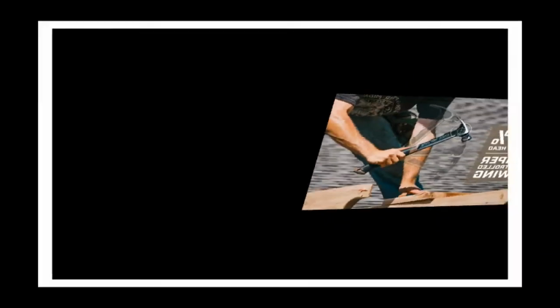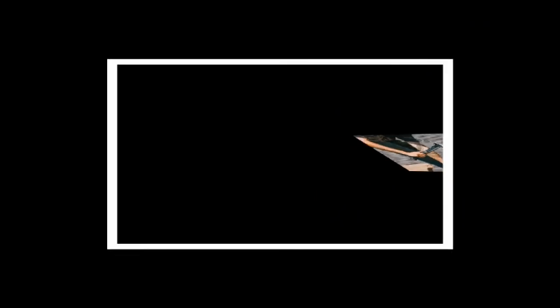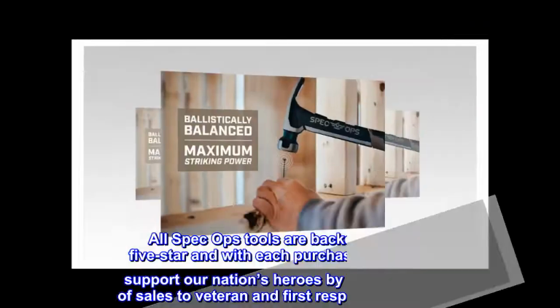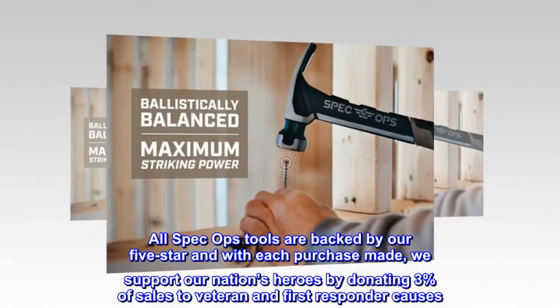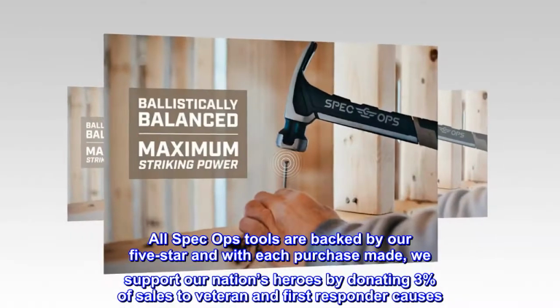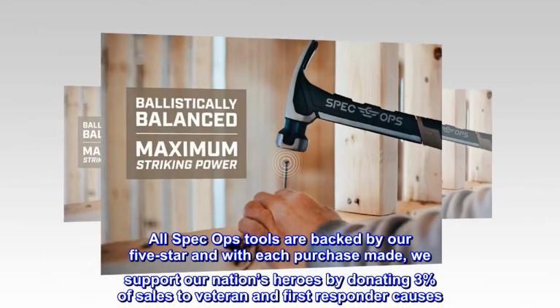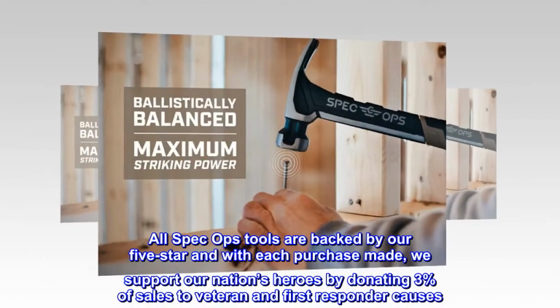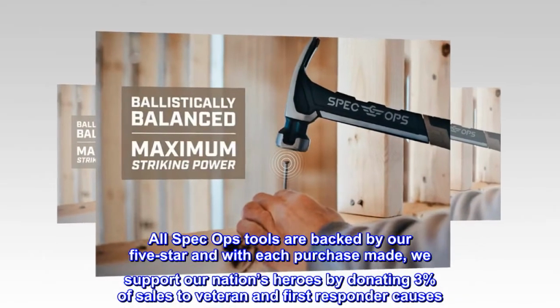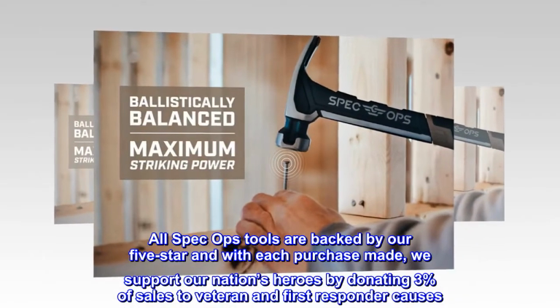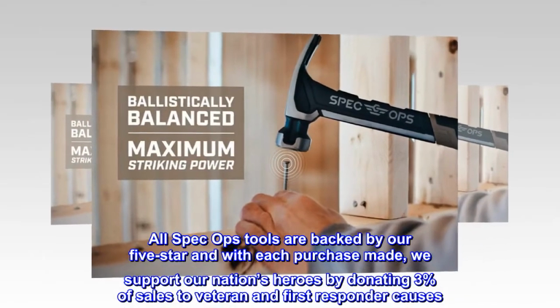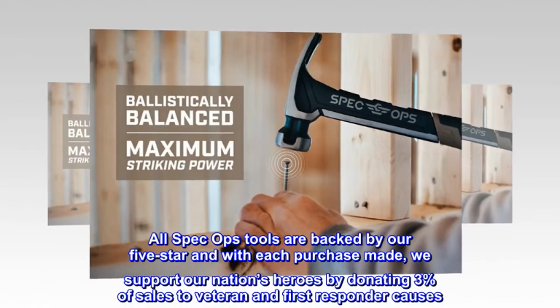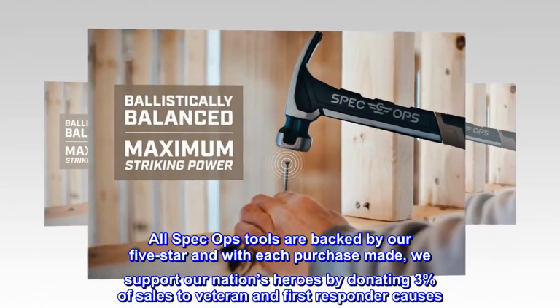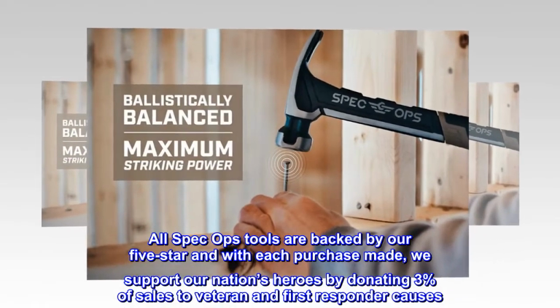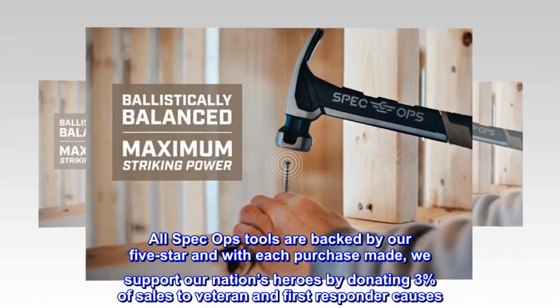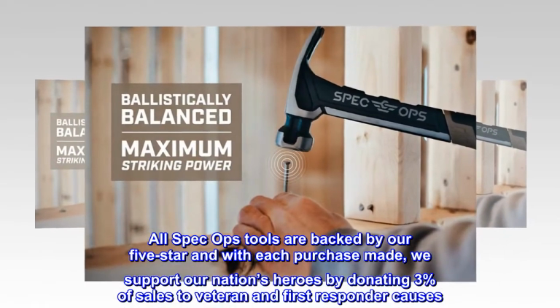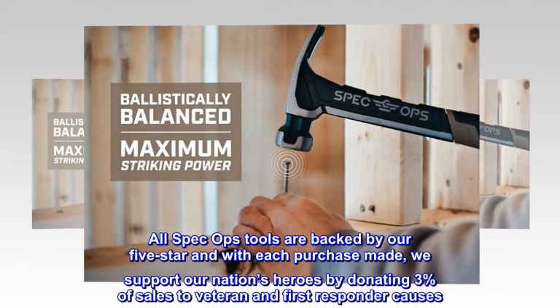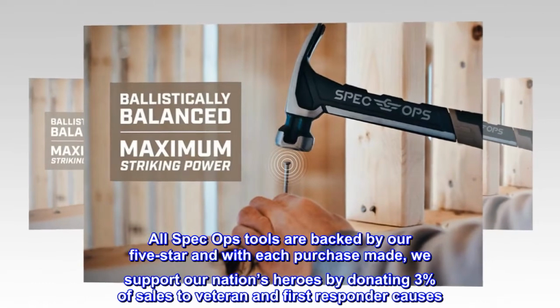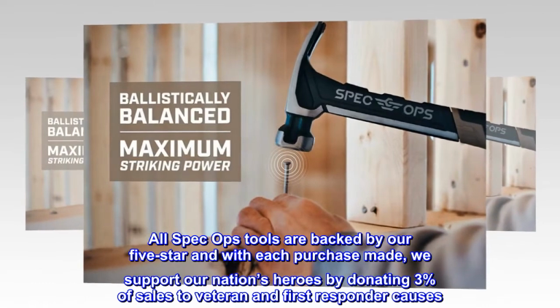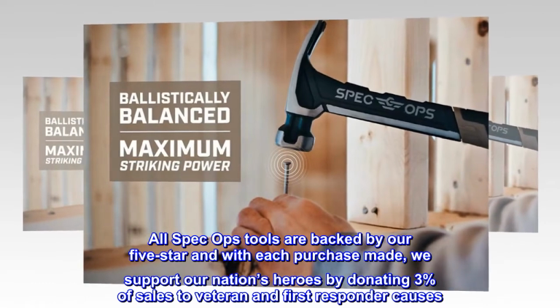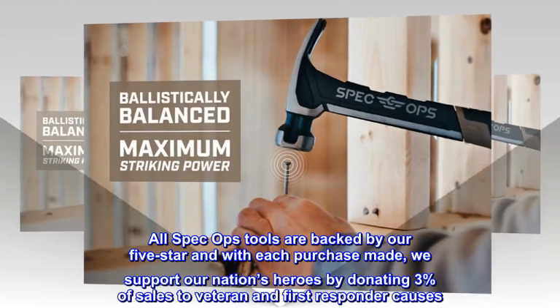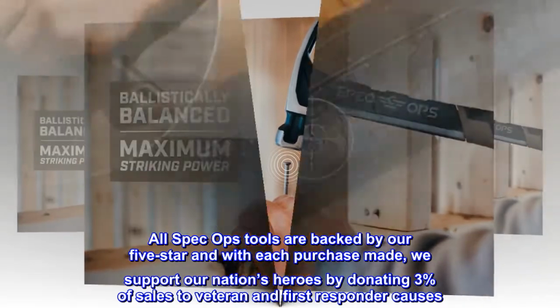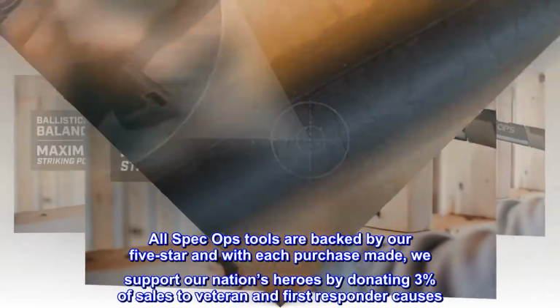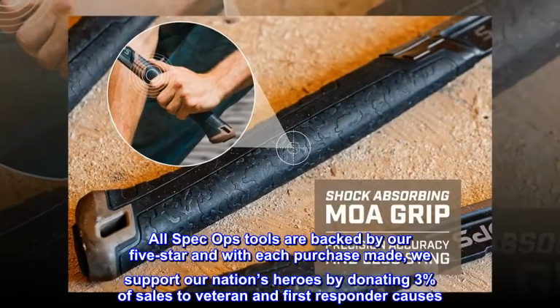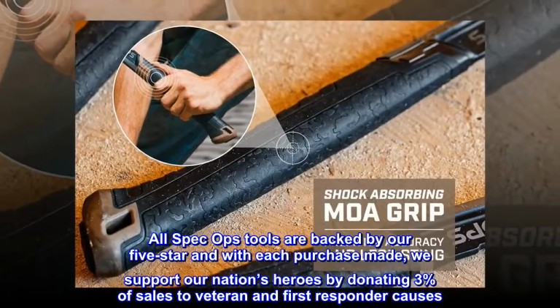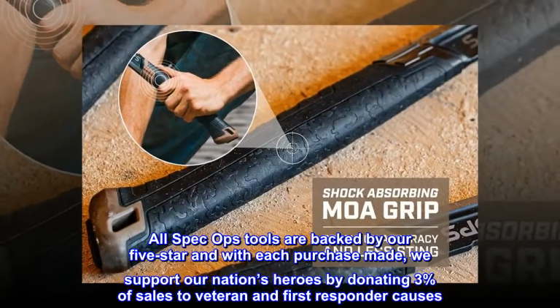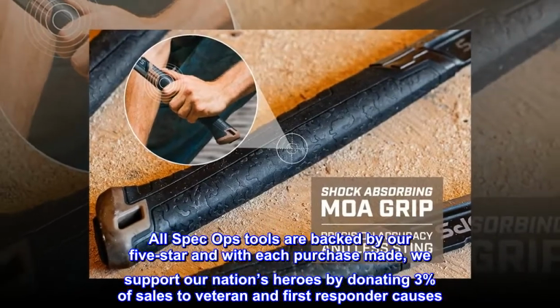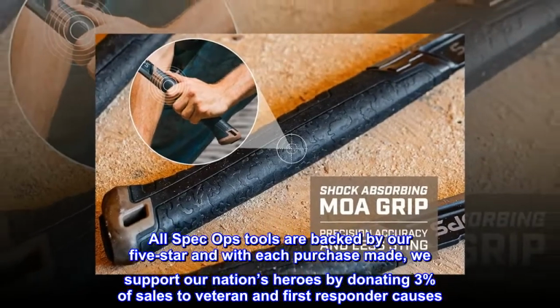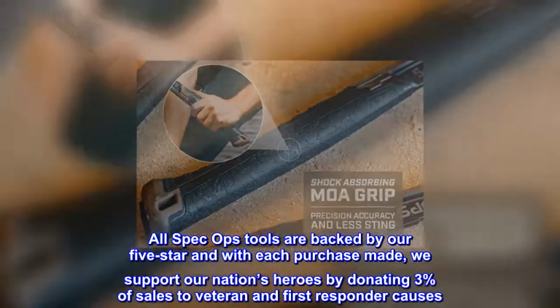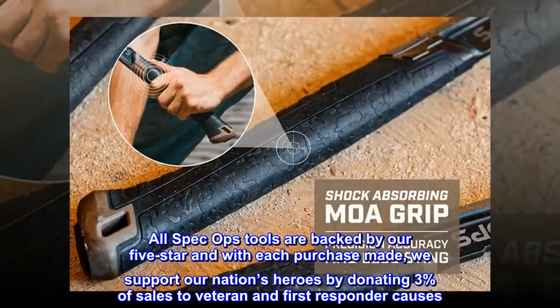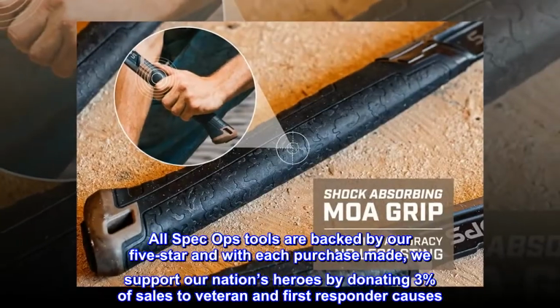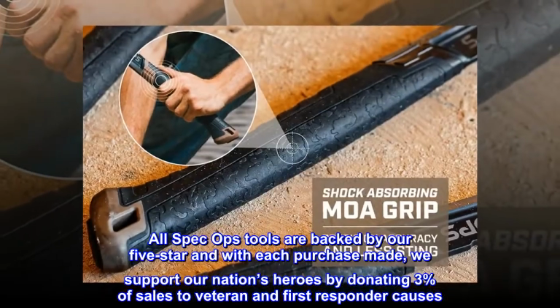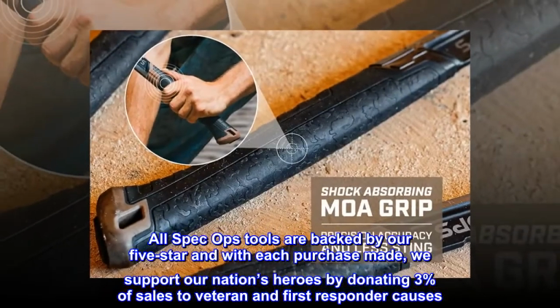All Spec Ops tools are backed by our 5-star guarantee, and with each purchase made, we support our nation's heroes by donating 3% of sales to veteran and first-responder causes.